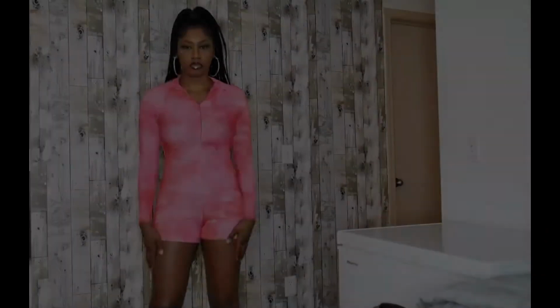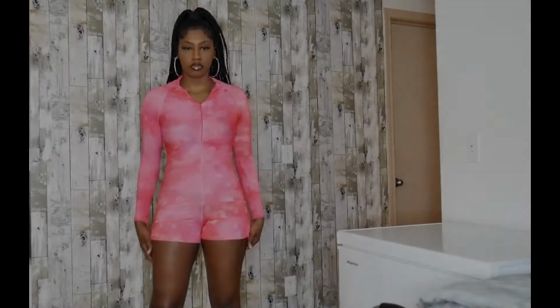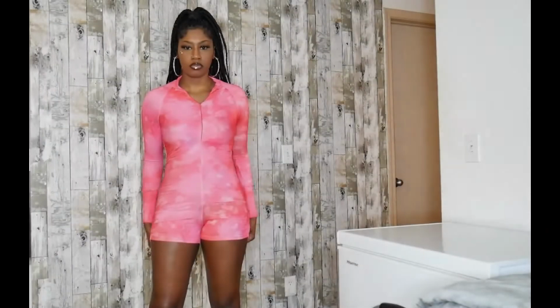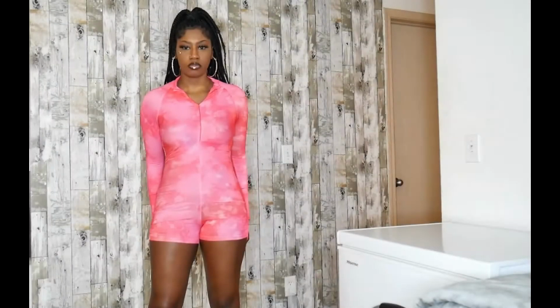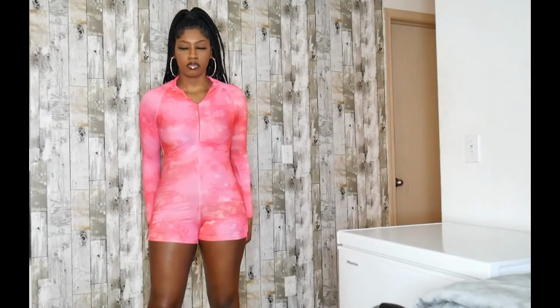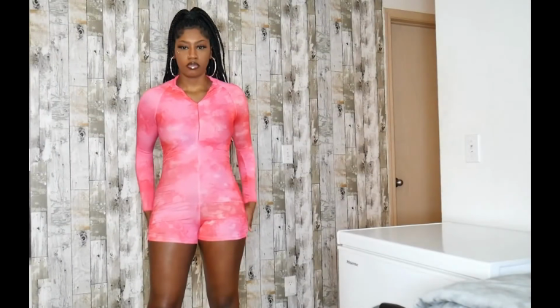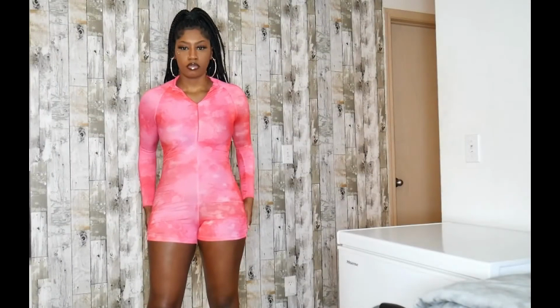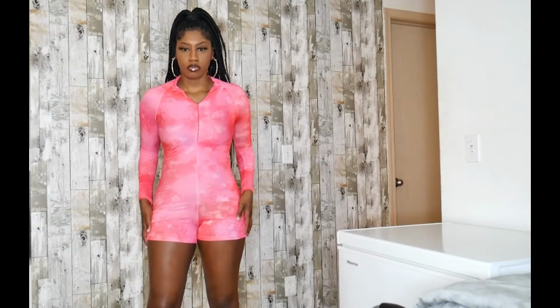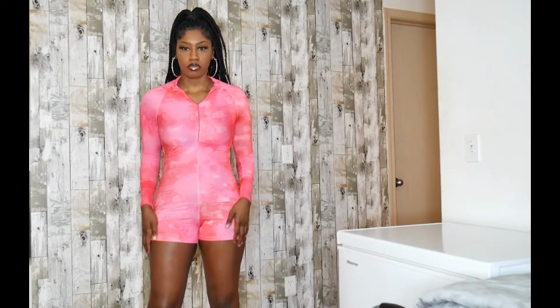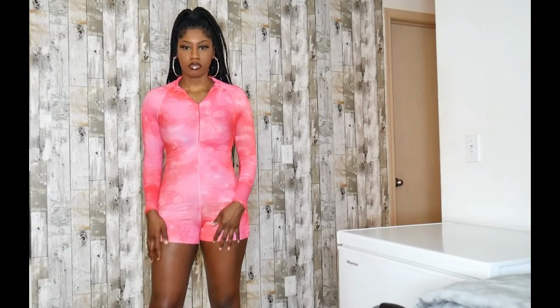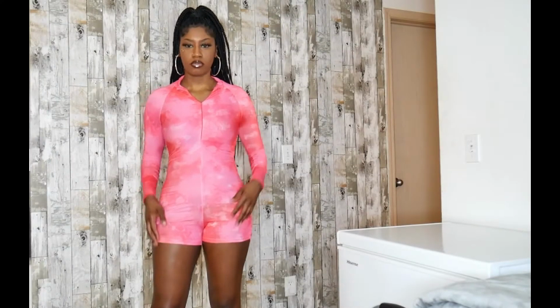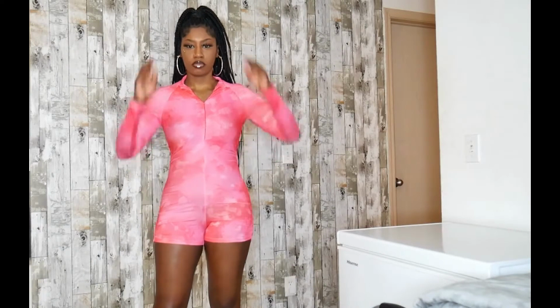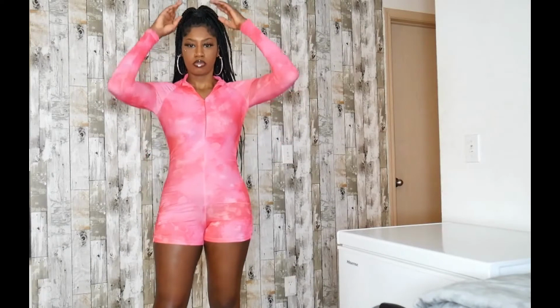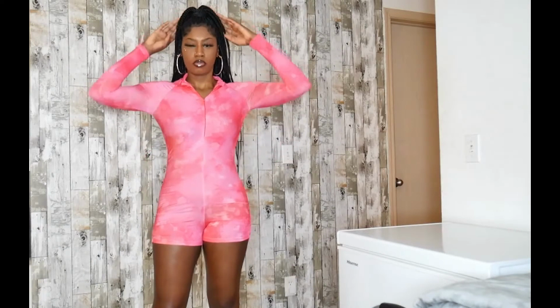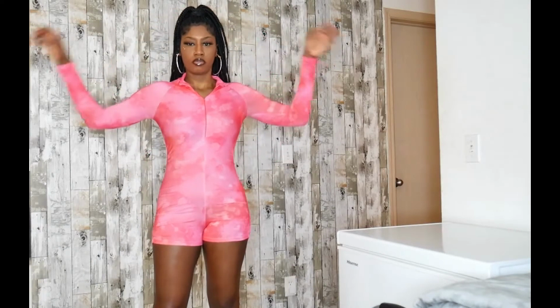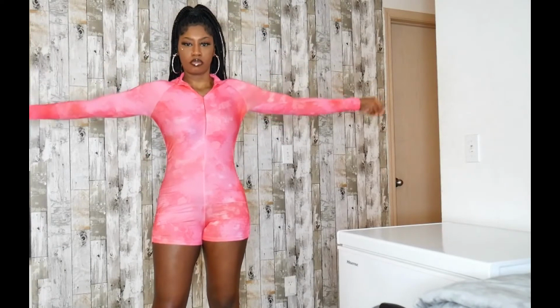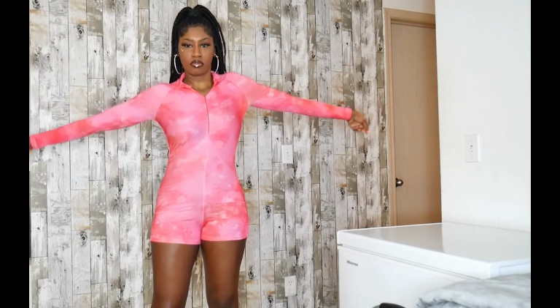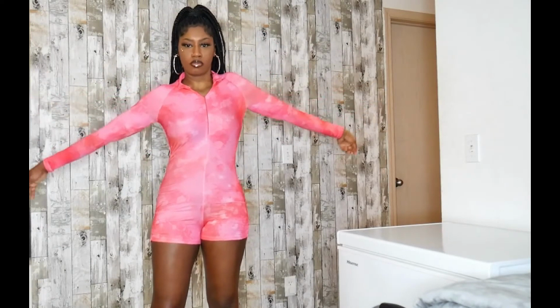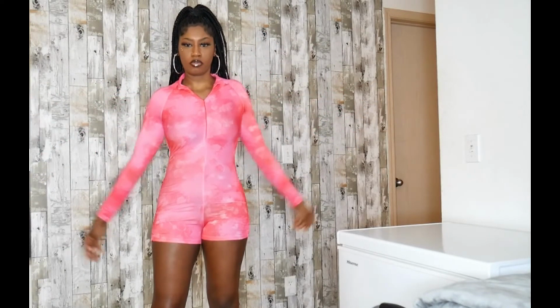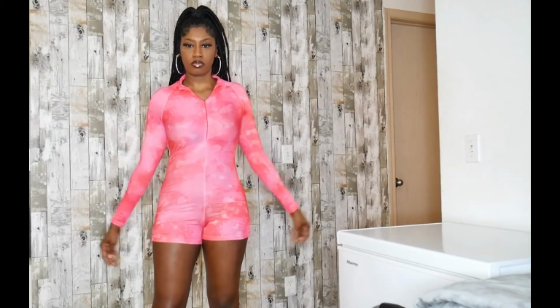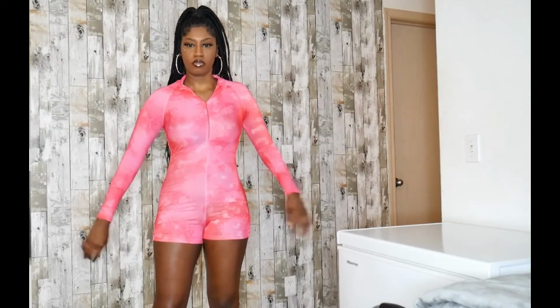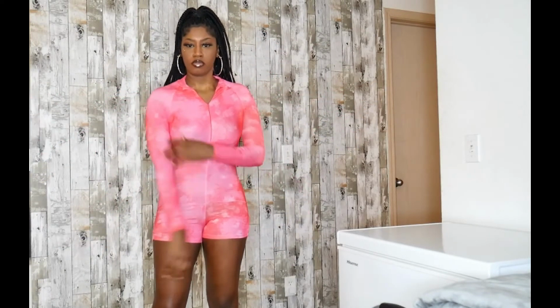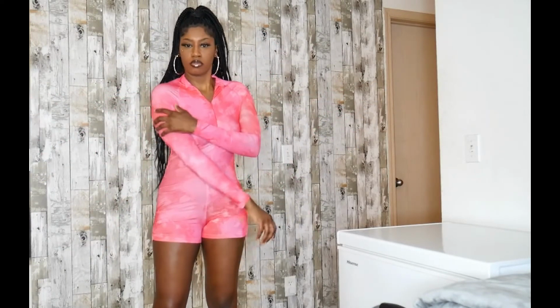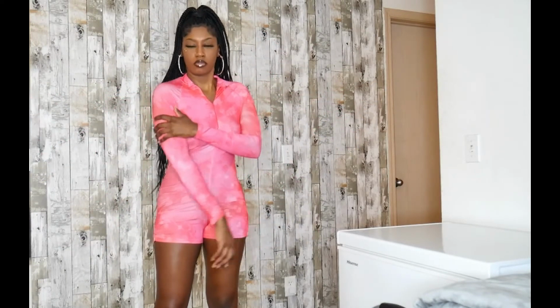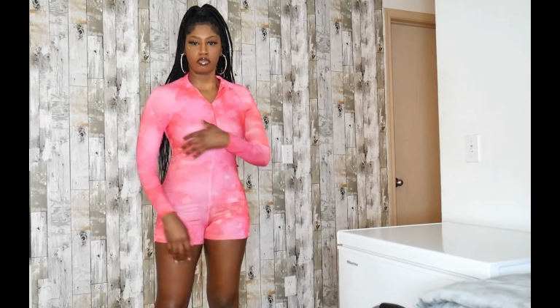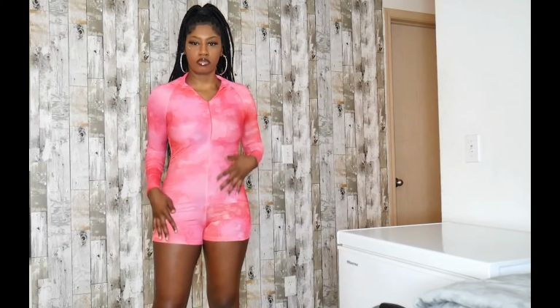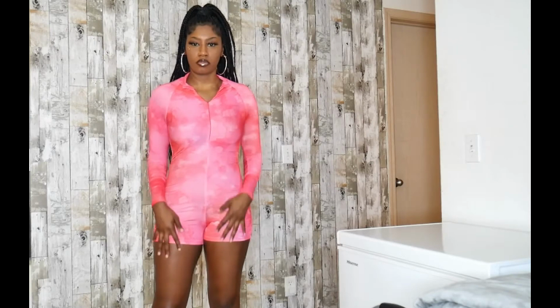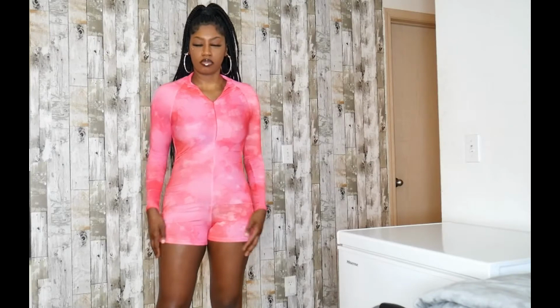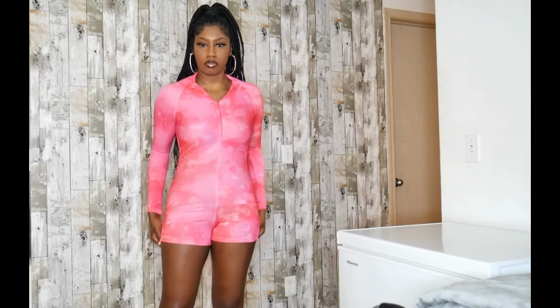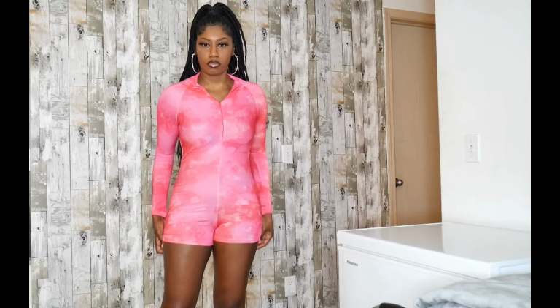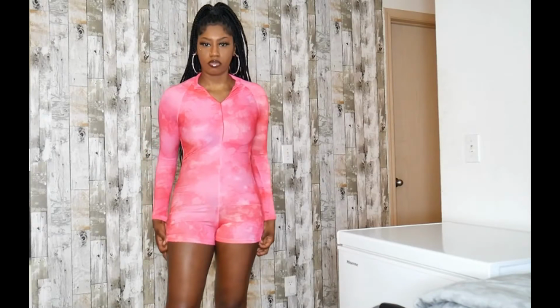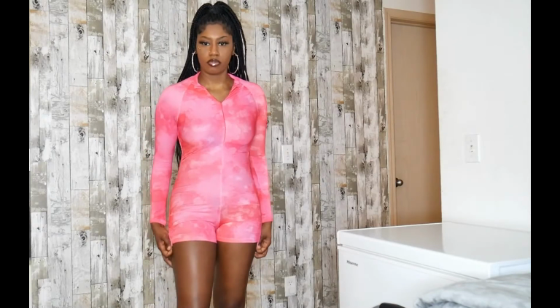The first outfit I have here is a tie-dye ruched romper. It is from AliExpress. I got it in a size medium and it is a polyester material, so it gives you that nice stretch.